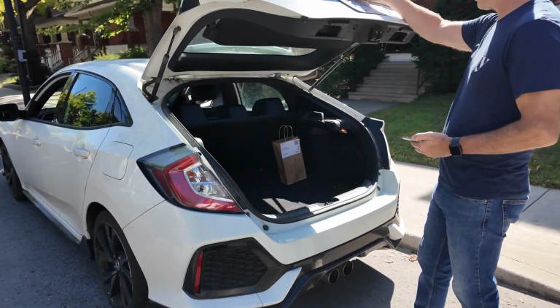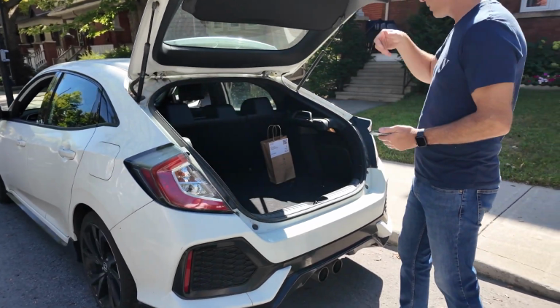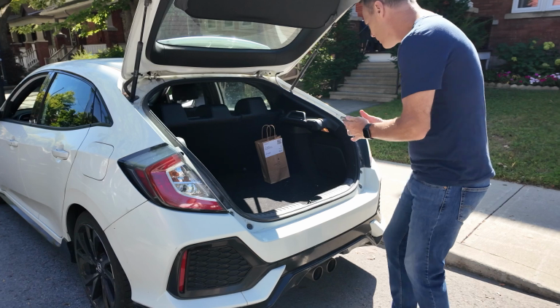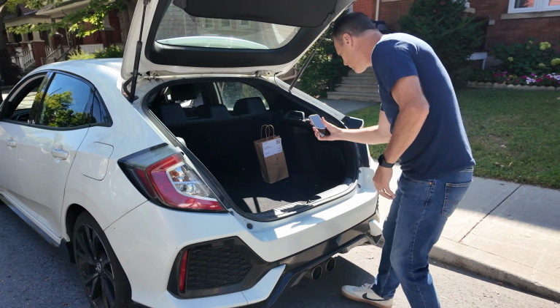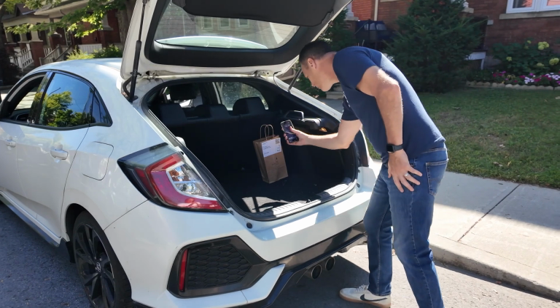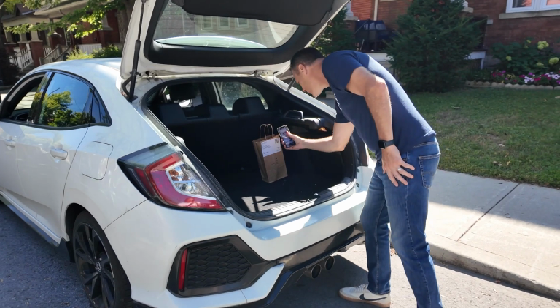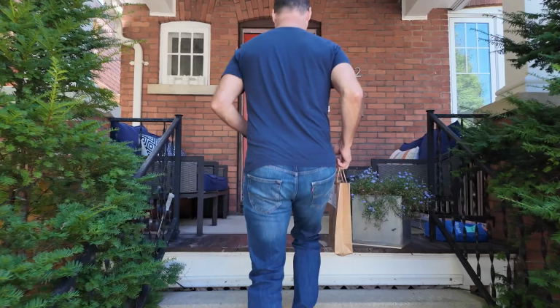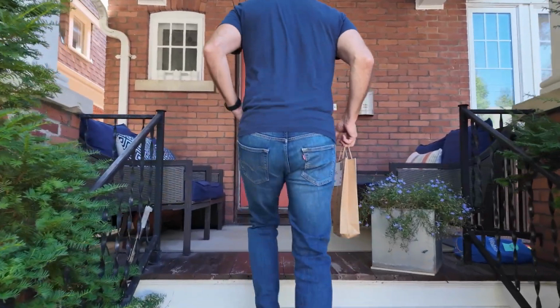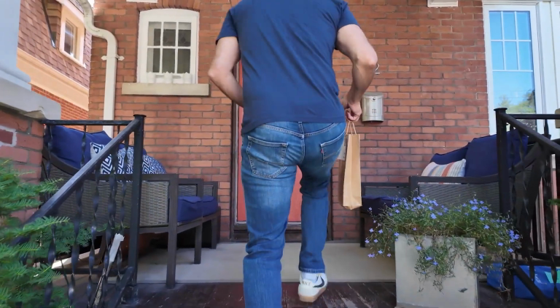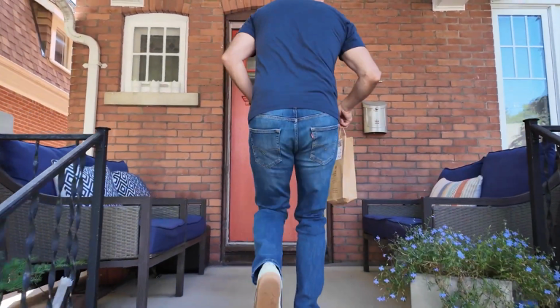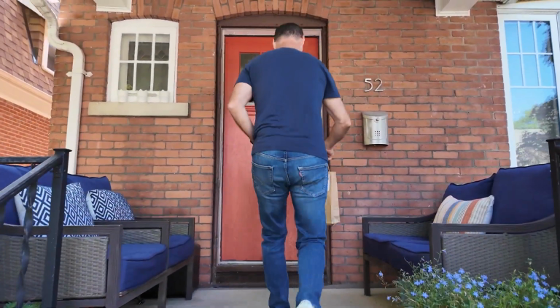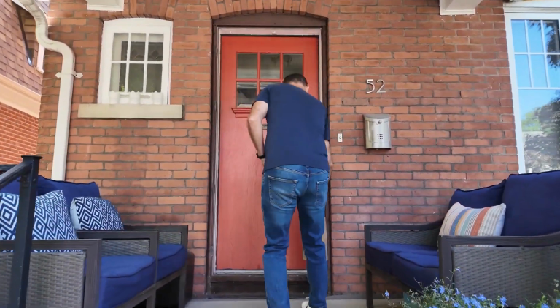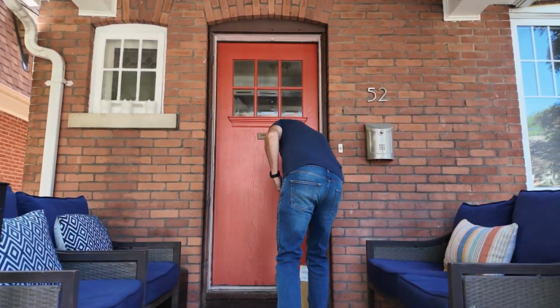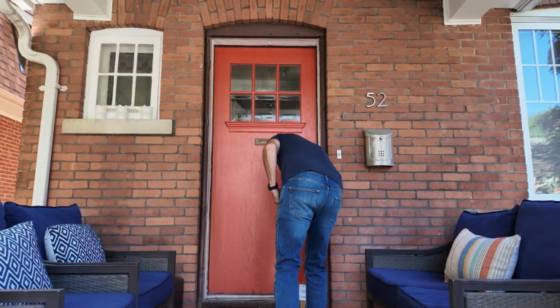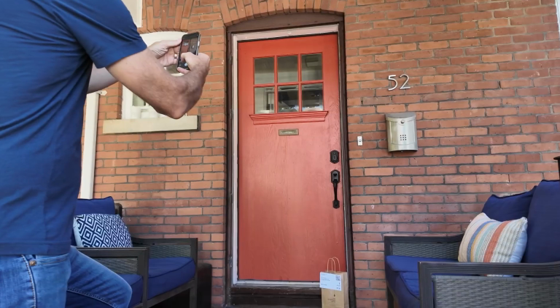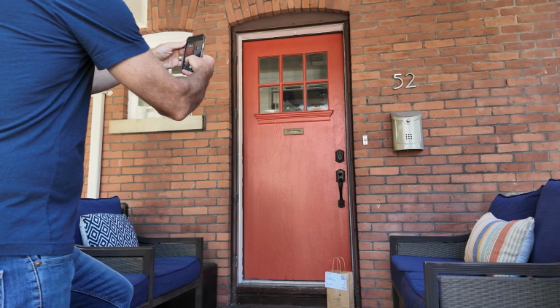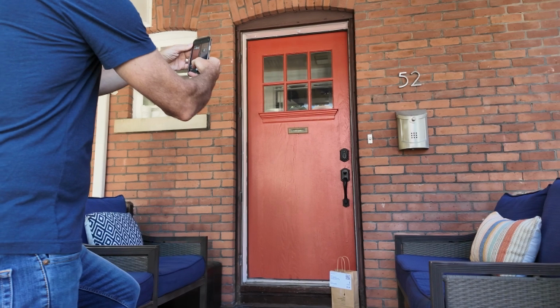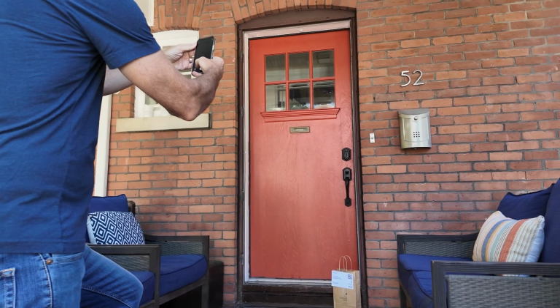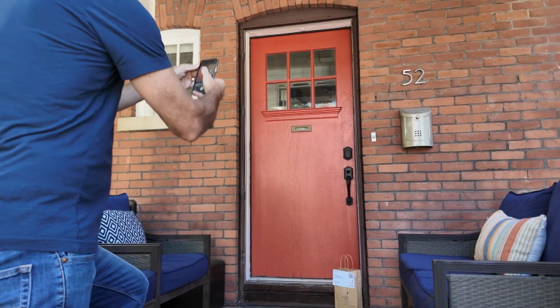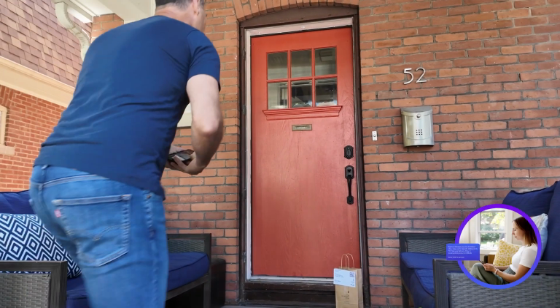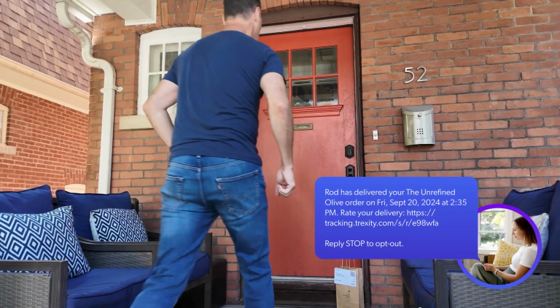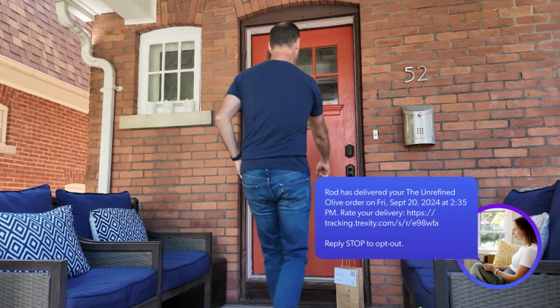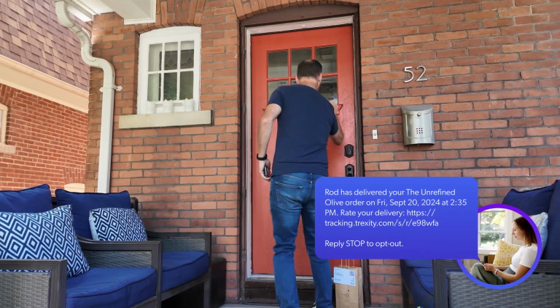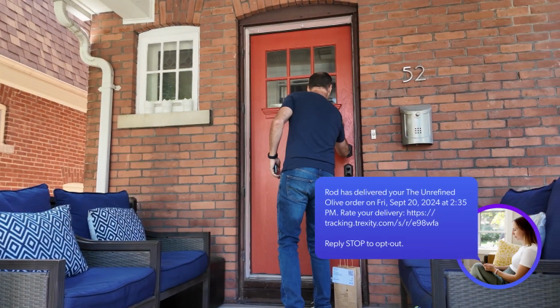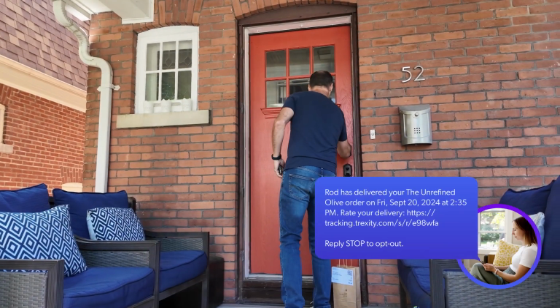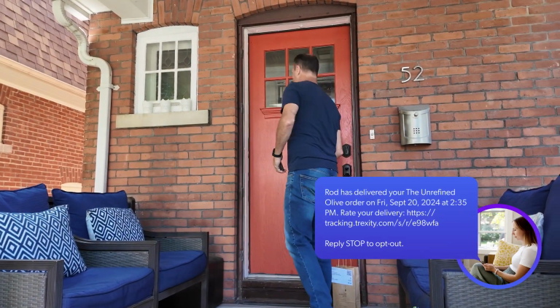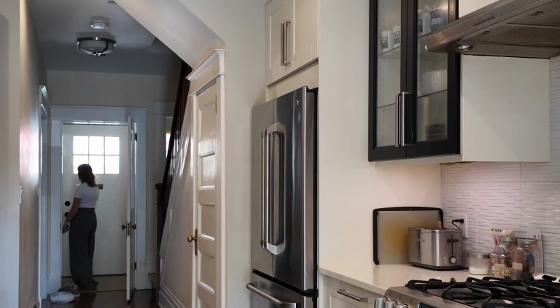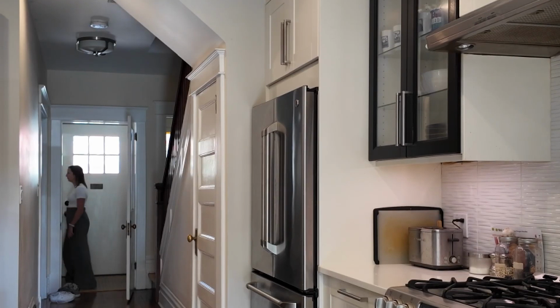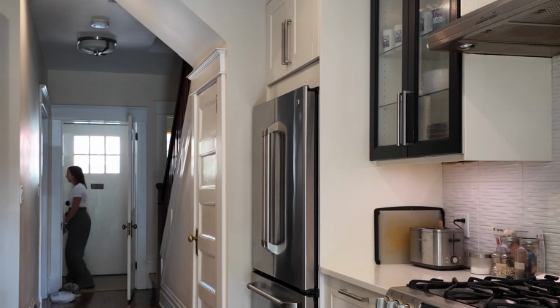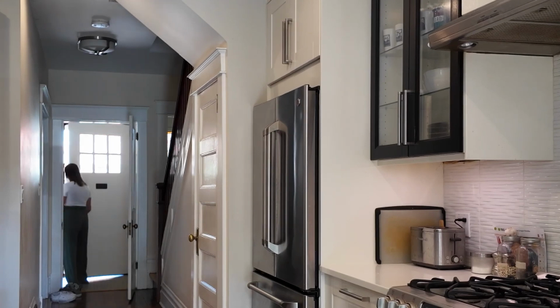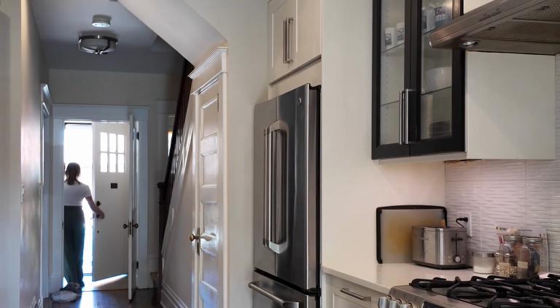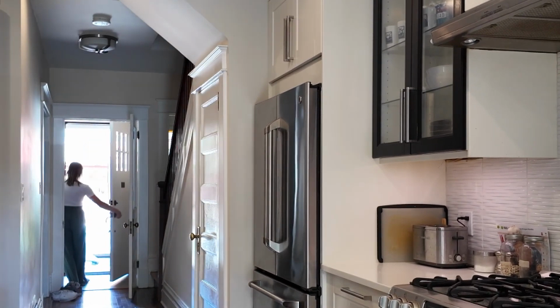And drop-off is a breeze. Our courier will deliver and complete the proof of delivery option you've selected, whether it's pin verification or photo proof of delivery. And you can rest easy knowing your package has arrived safely and securely.